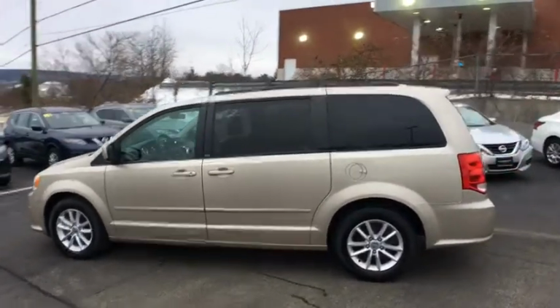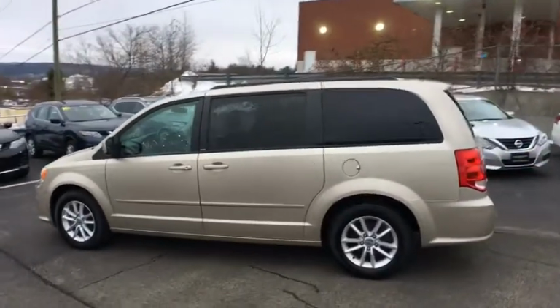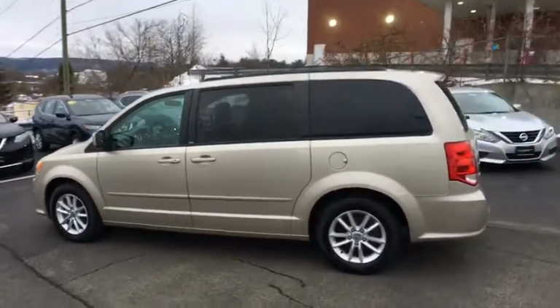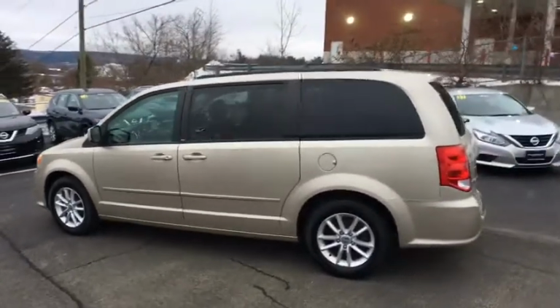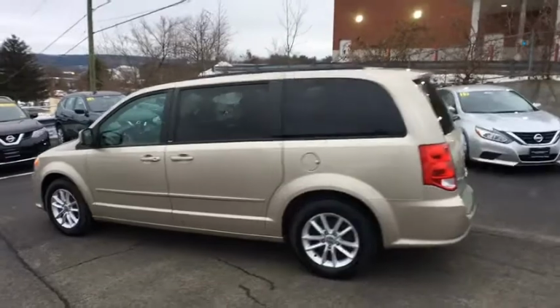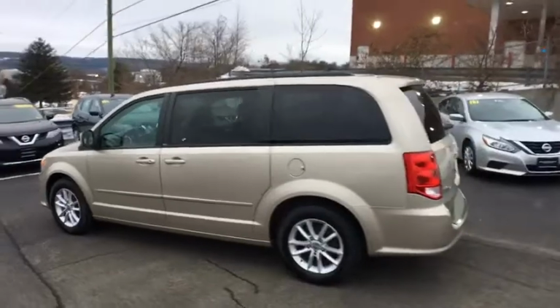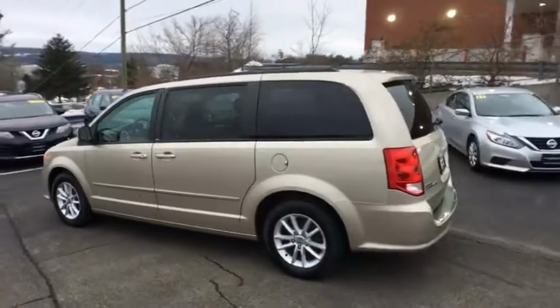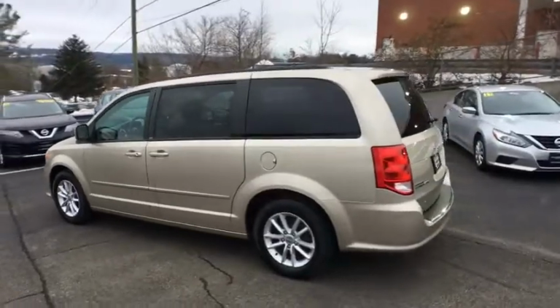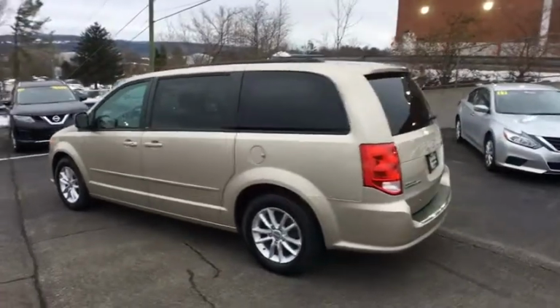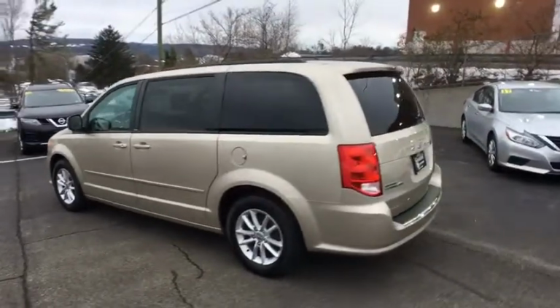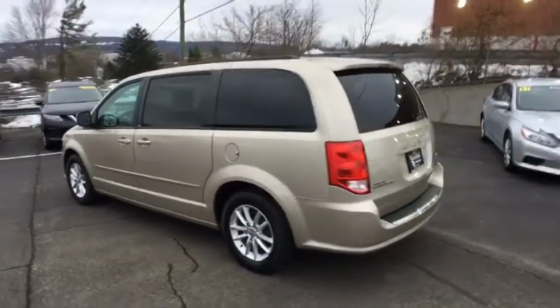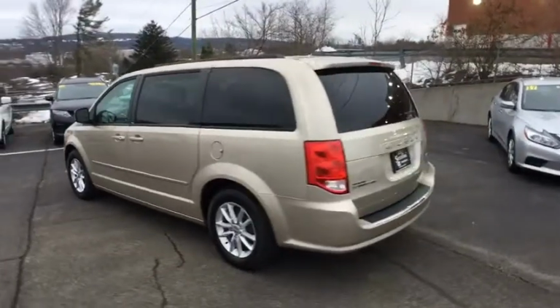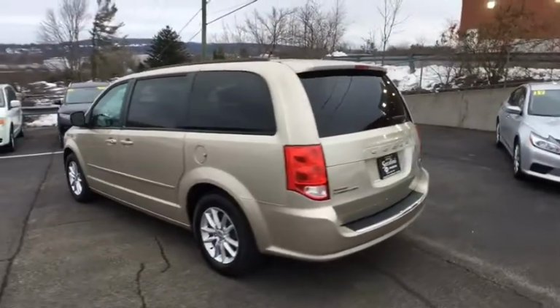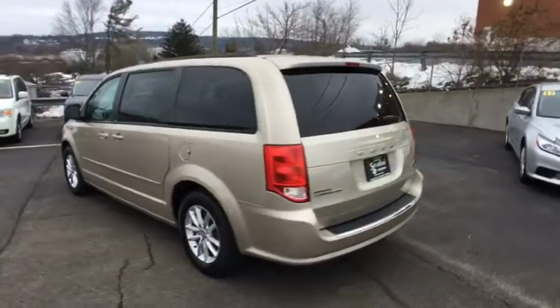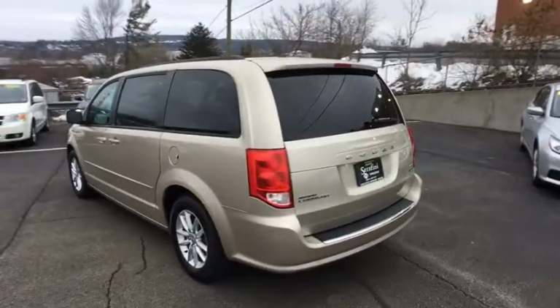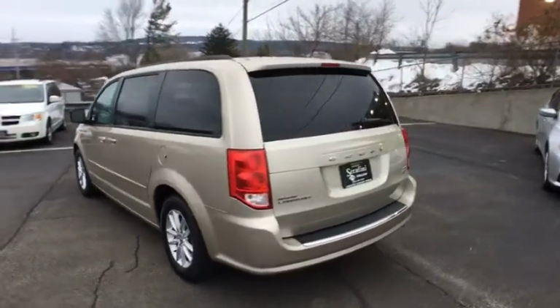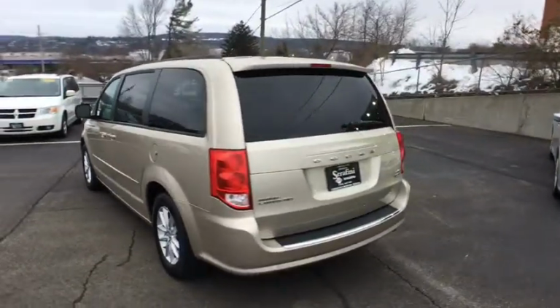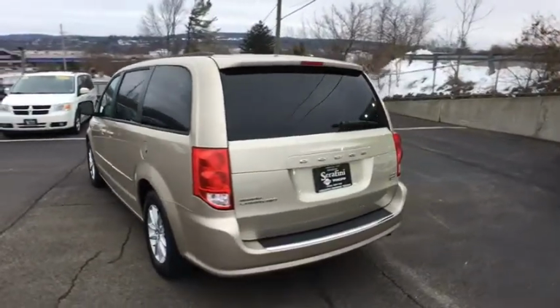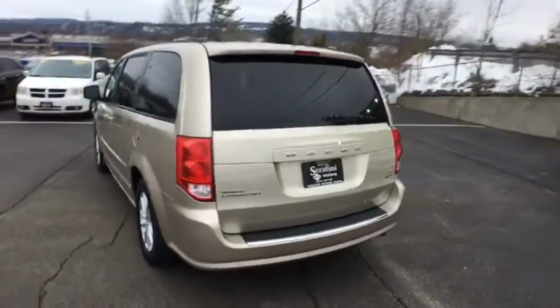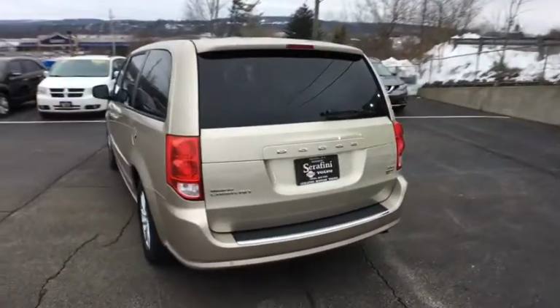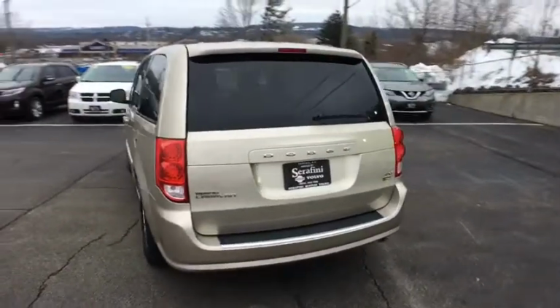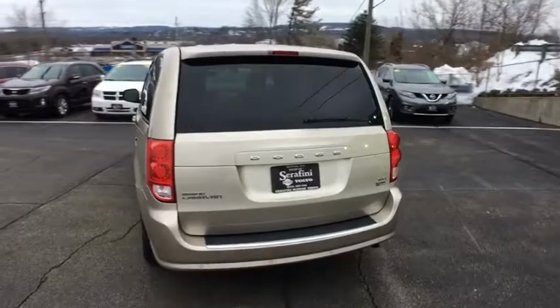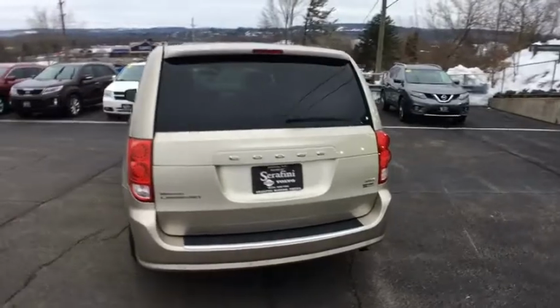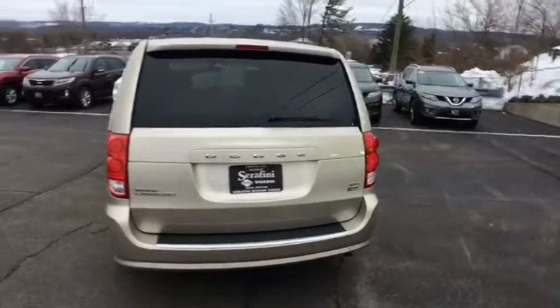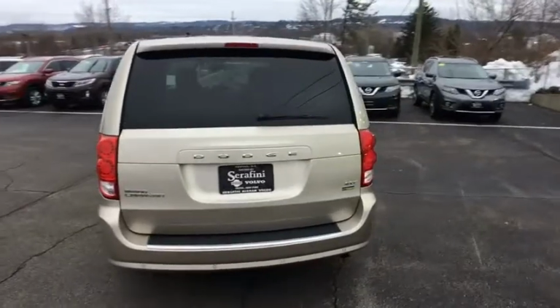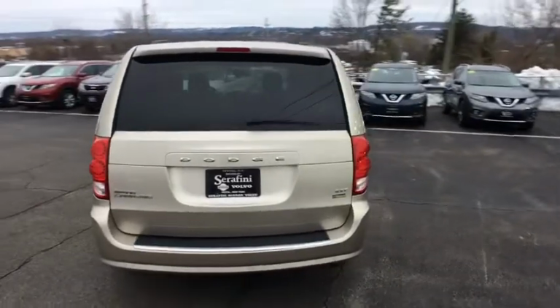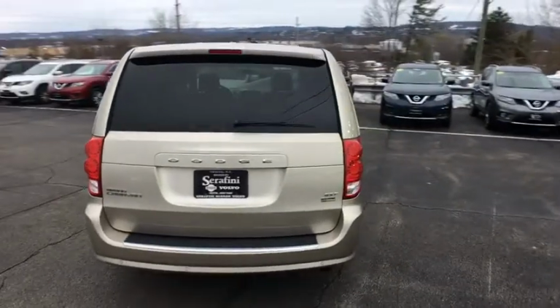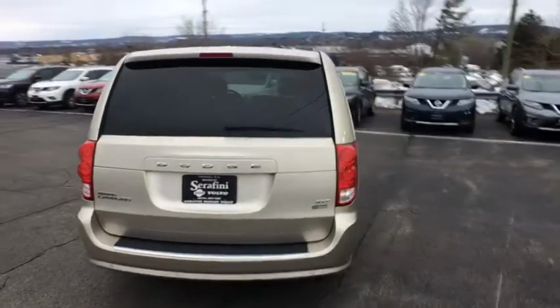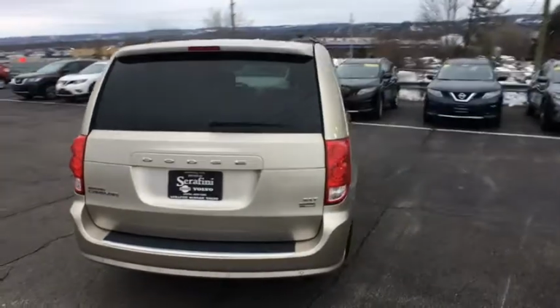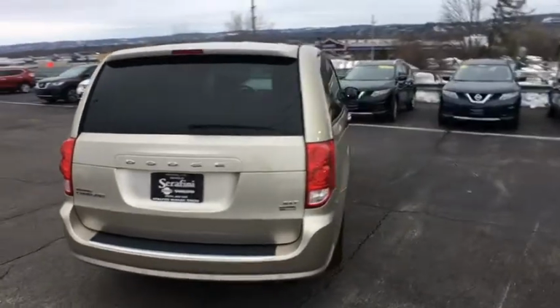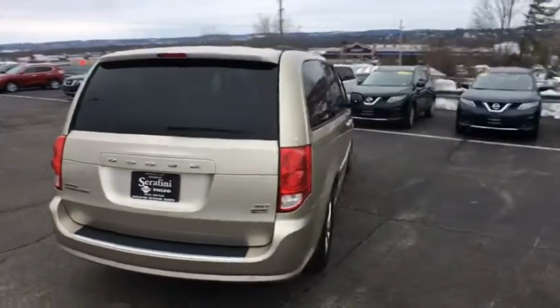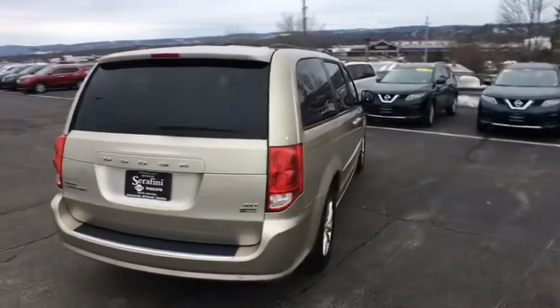This vehicle has less than 25,000 miles. Here are some of this vehicle's great options: leather-wrapped steering wheel, security alarm, compact spare tire.